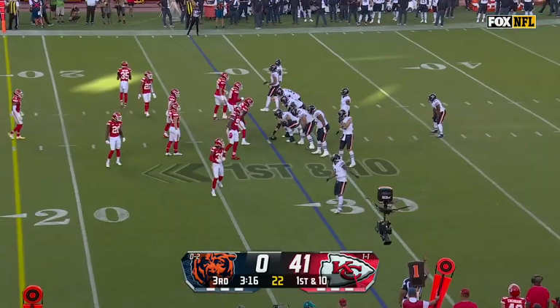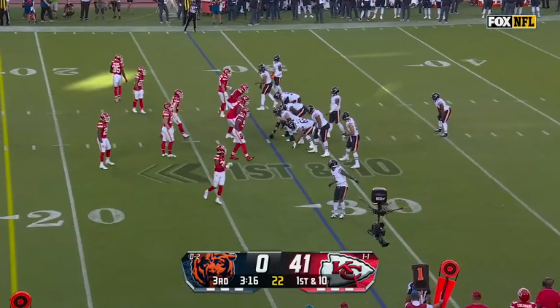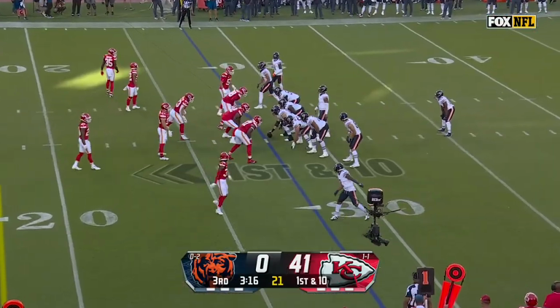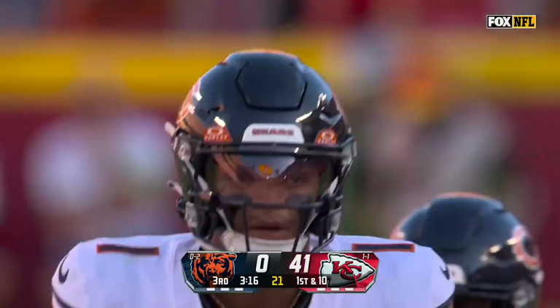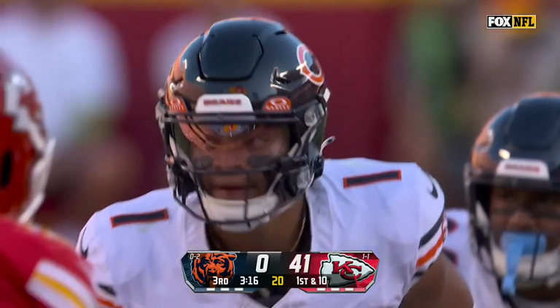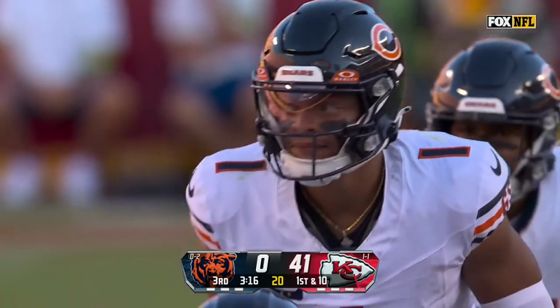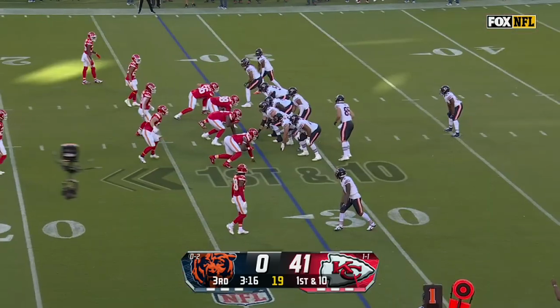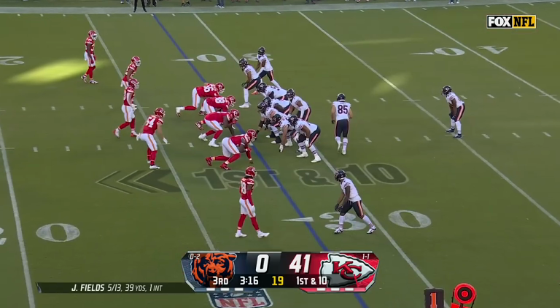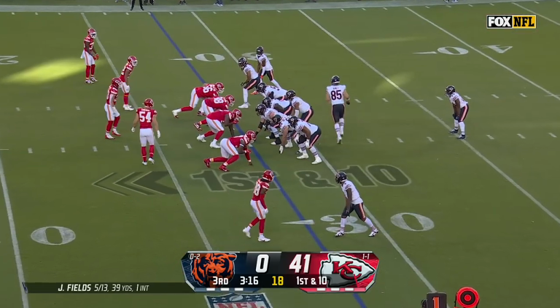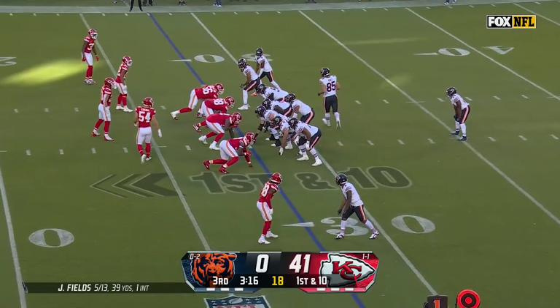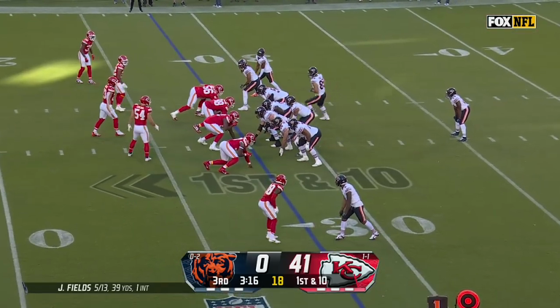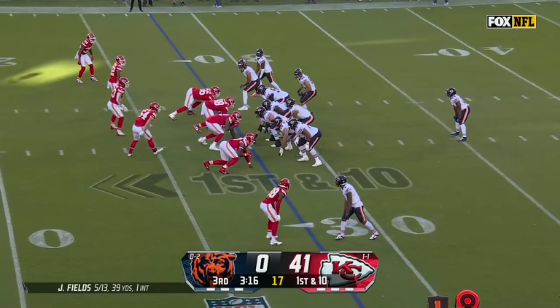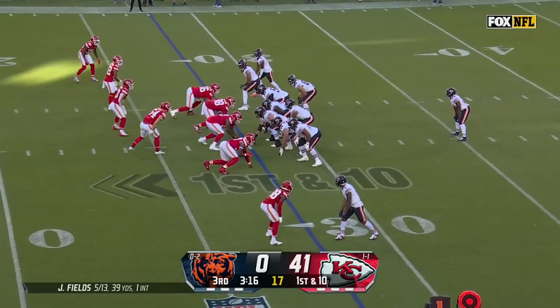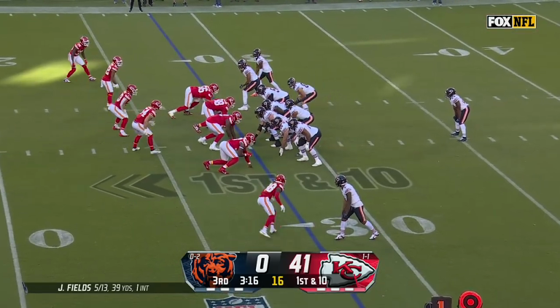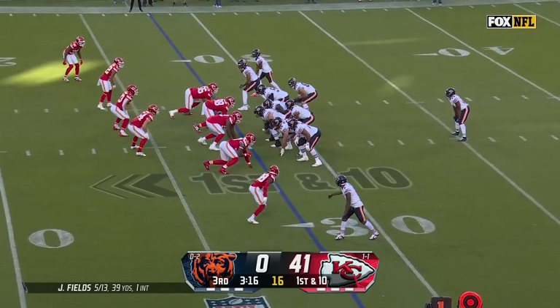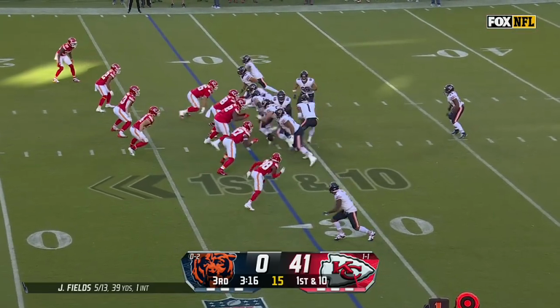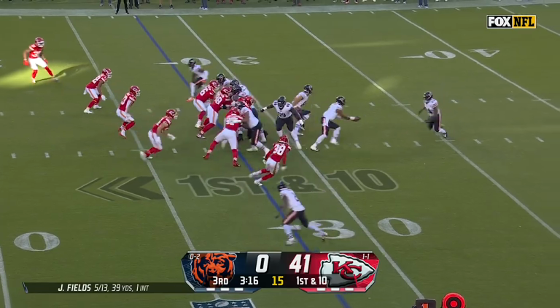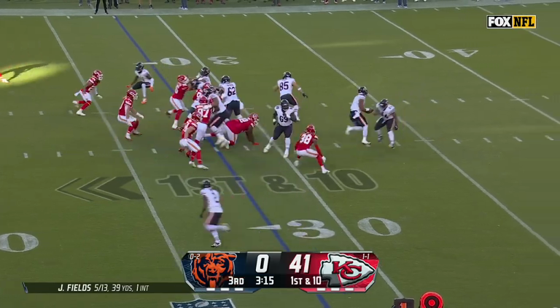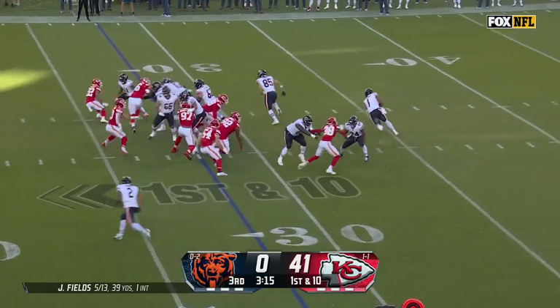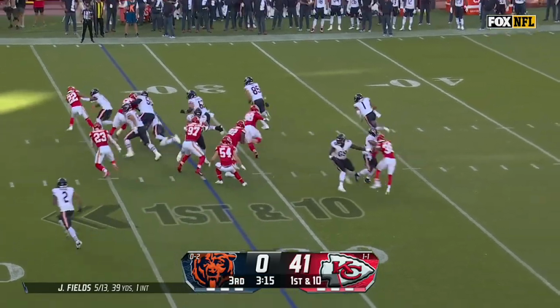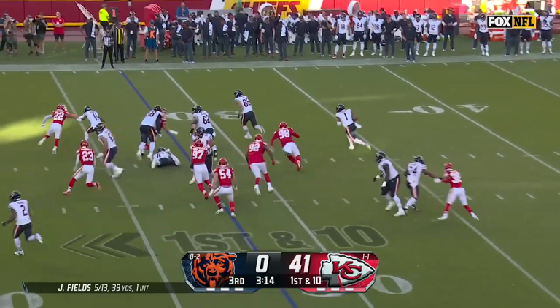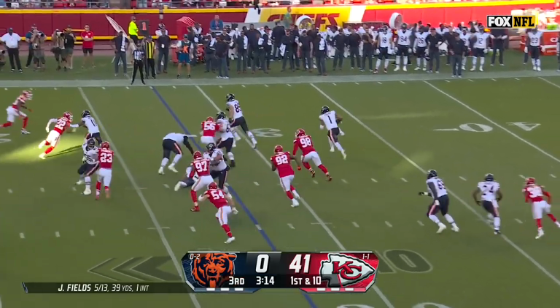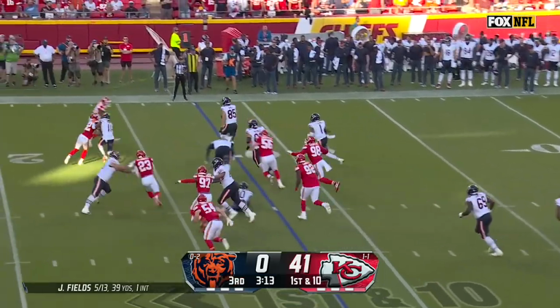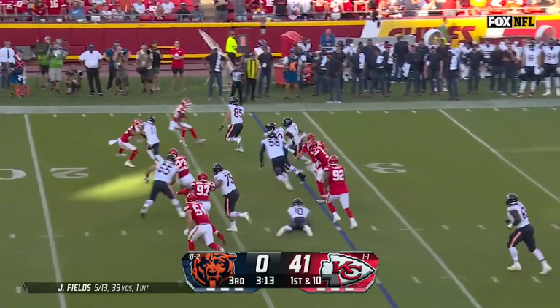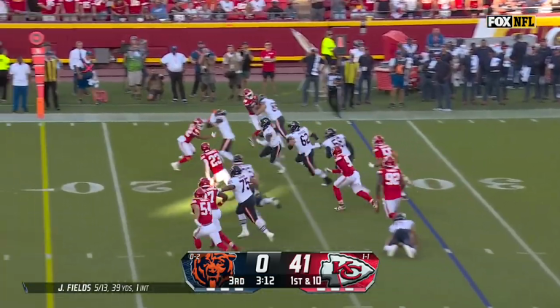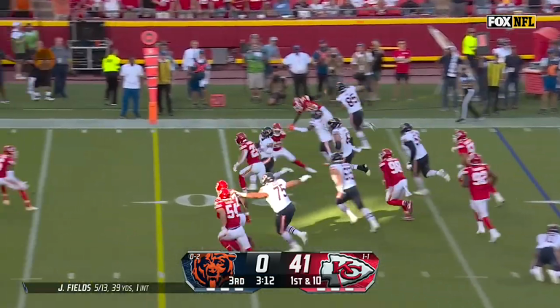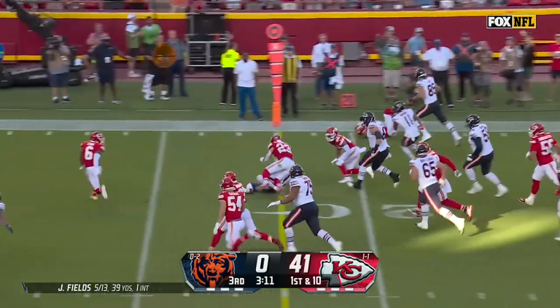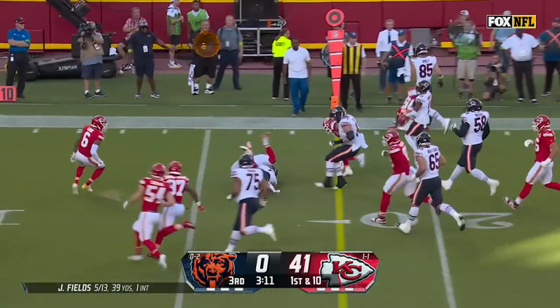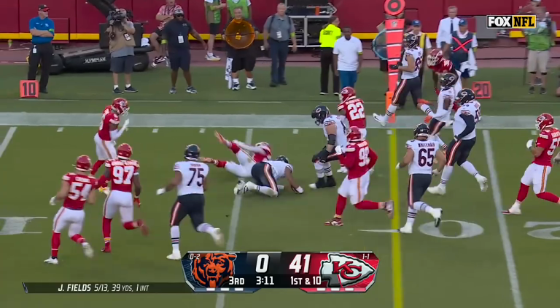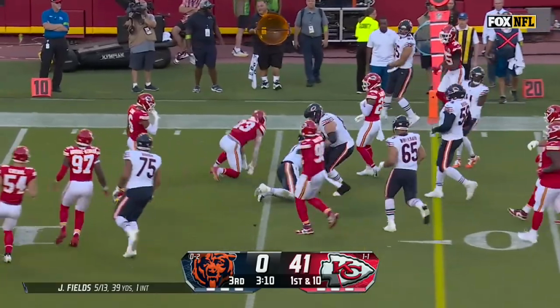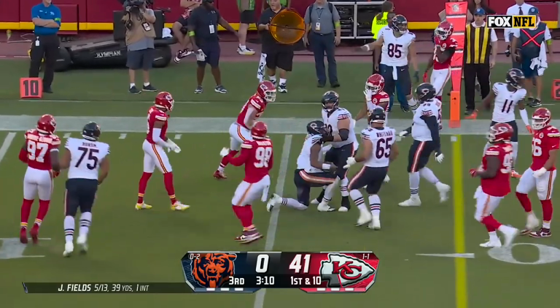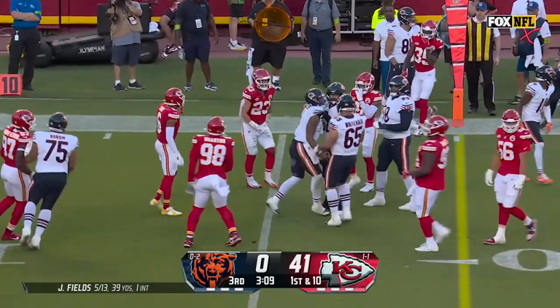He went down awkwardly trying to chase down Jack Sanborn on the interception. I hope he's okay. A couple of linemen getting dinged up. Here's Fields on a play fake, design run — the reverse seam. Fields going to slide down after picking up a first down.